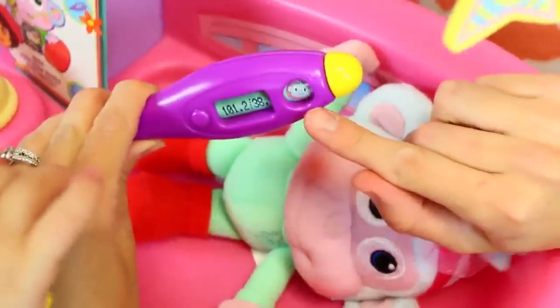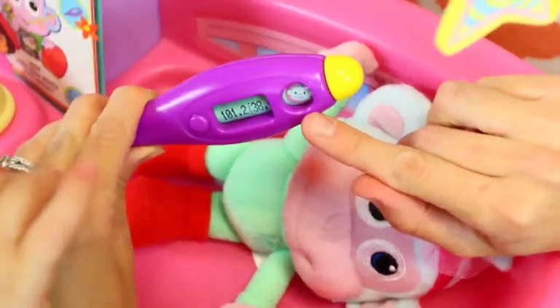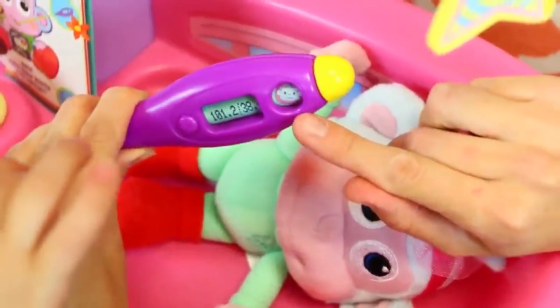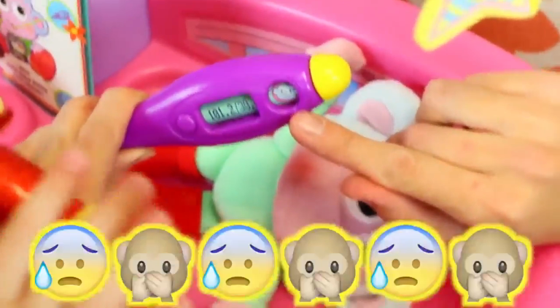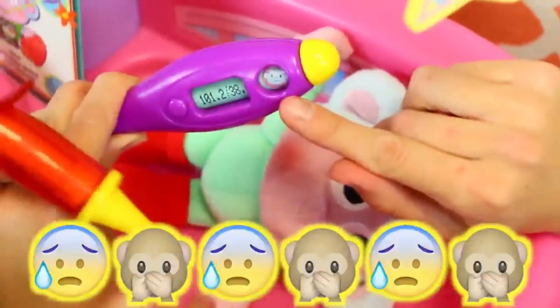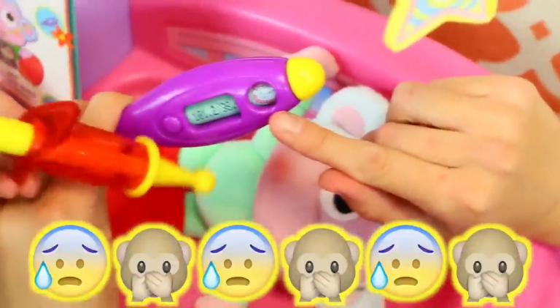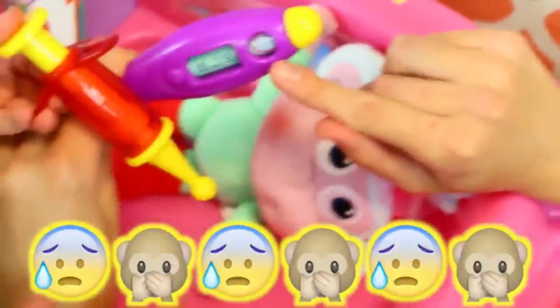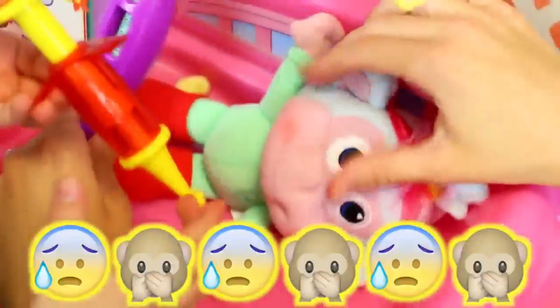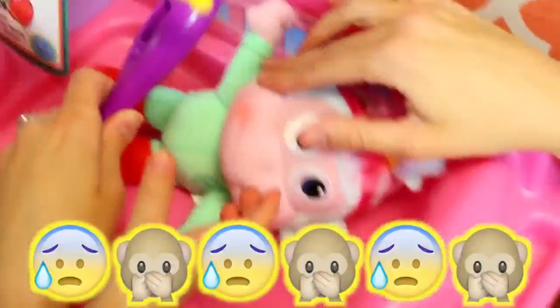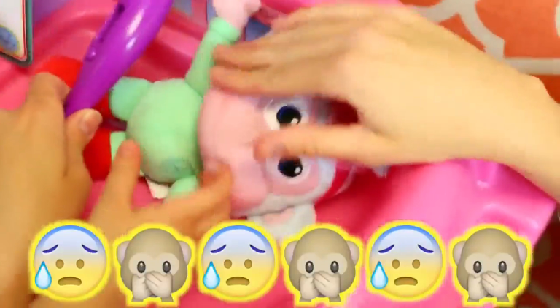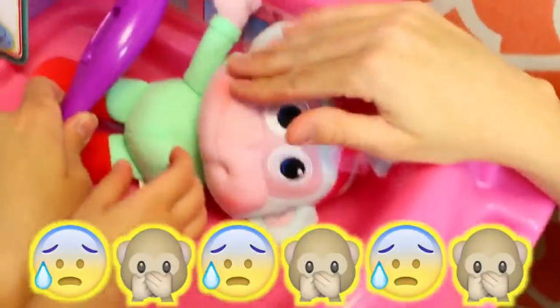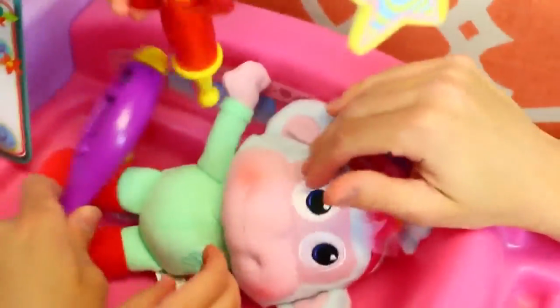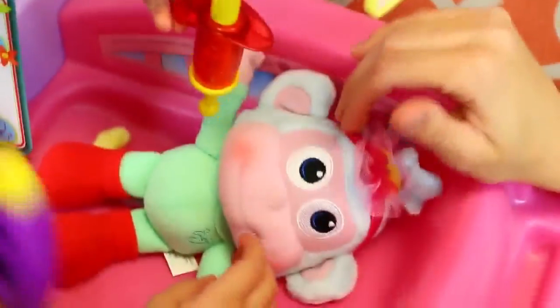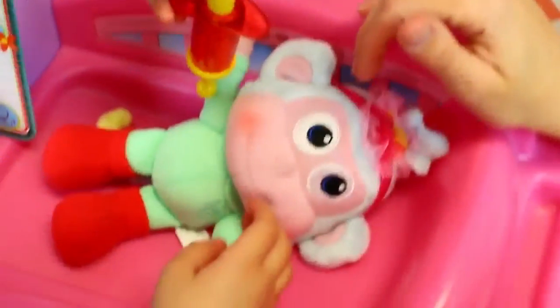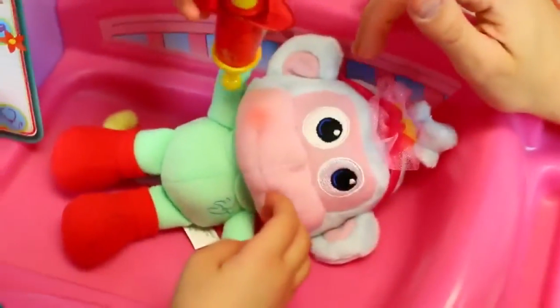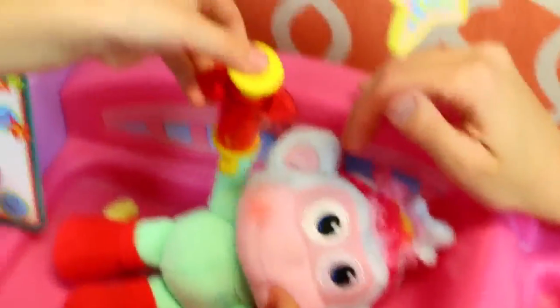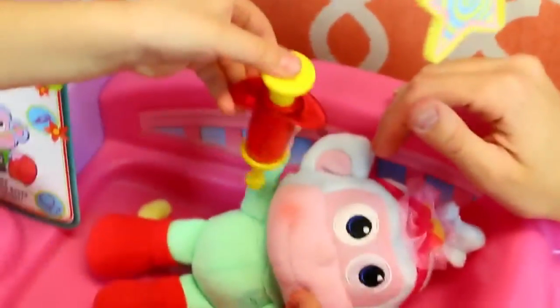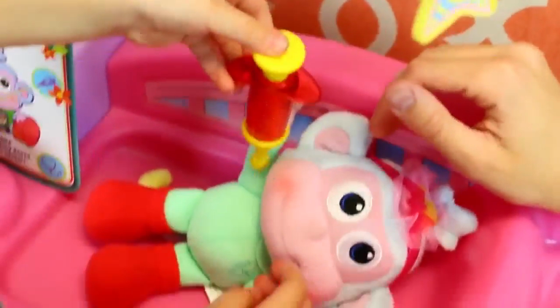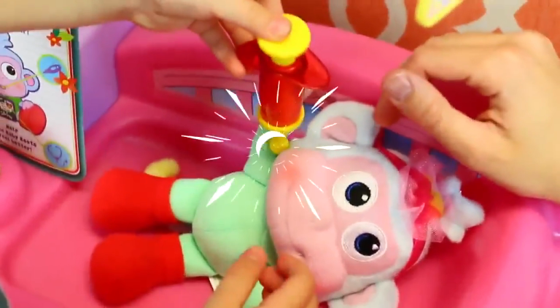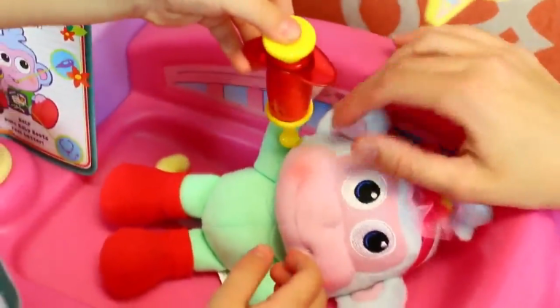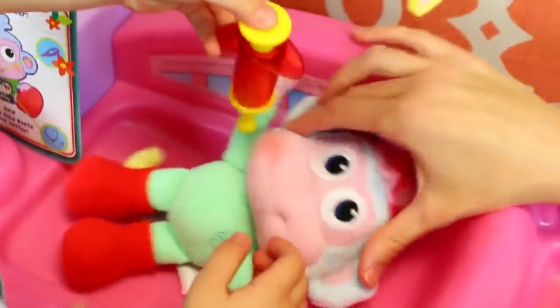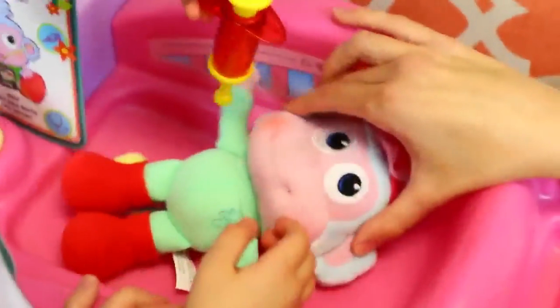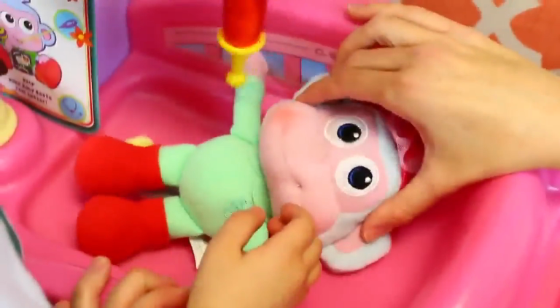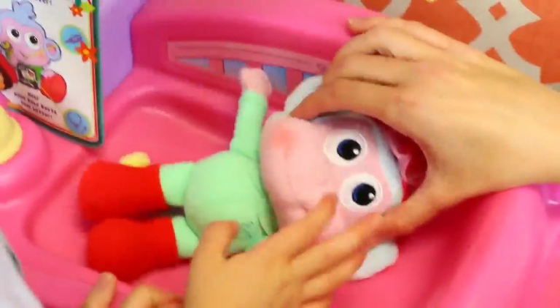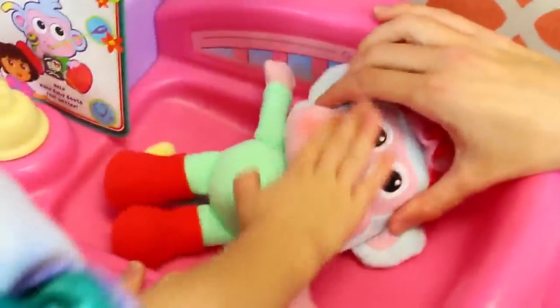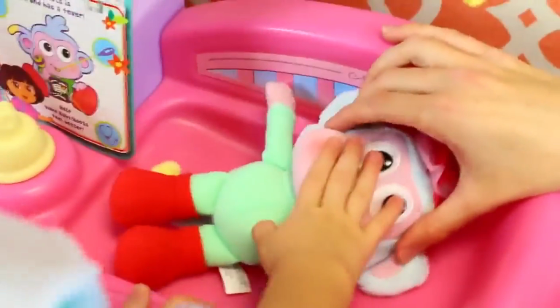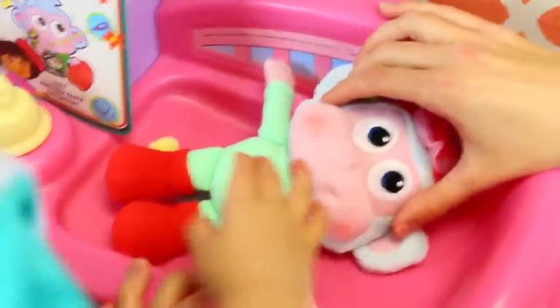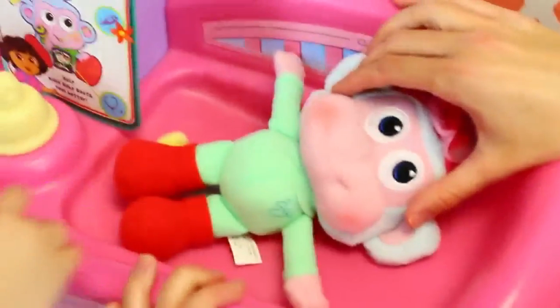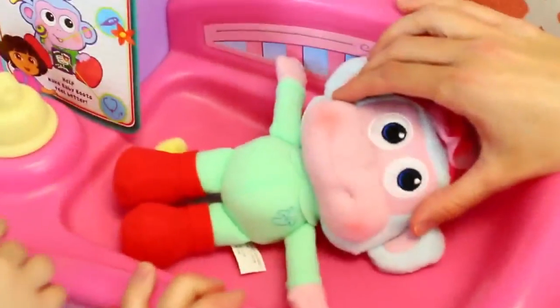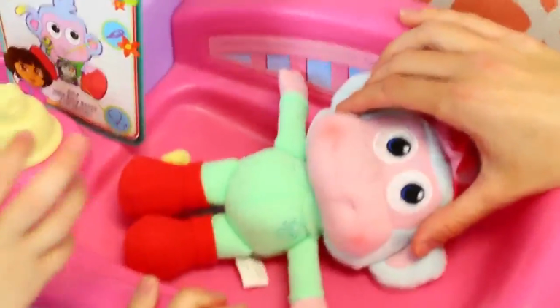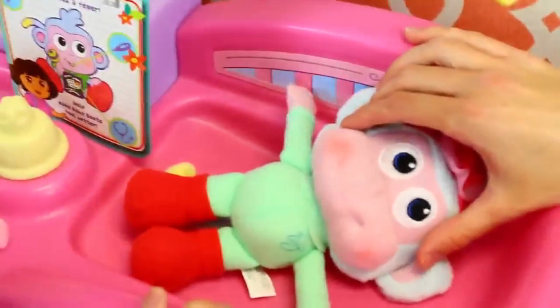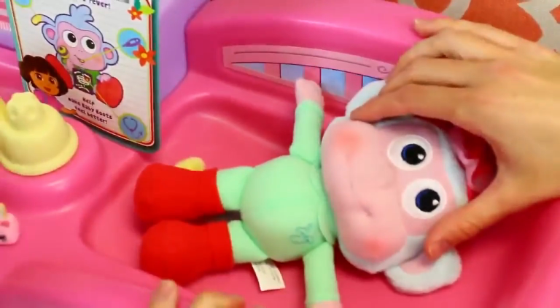A sad little baby monkey. Uh-oh, Baby Boots! Give him a shot. It's cute. It's not going to hurt. It's so cloudy.